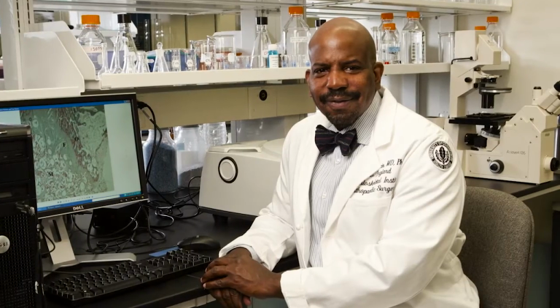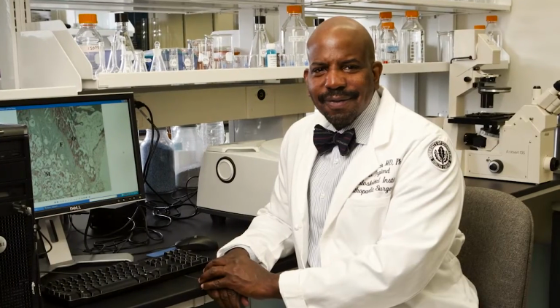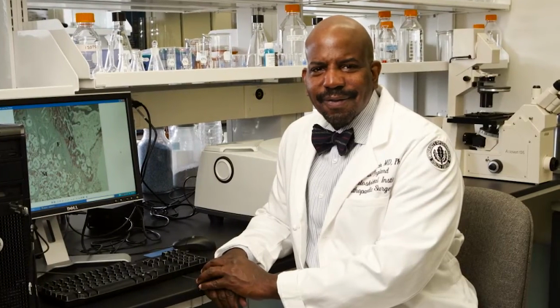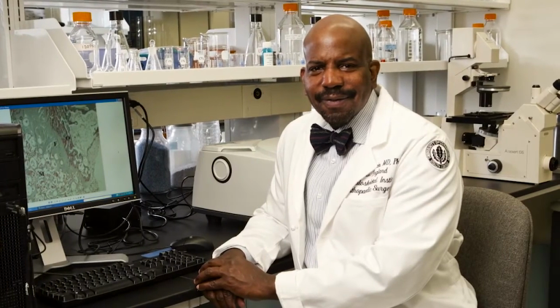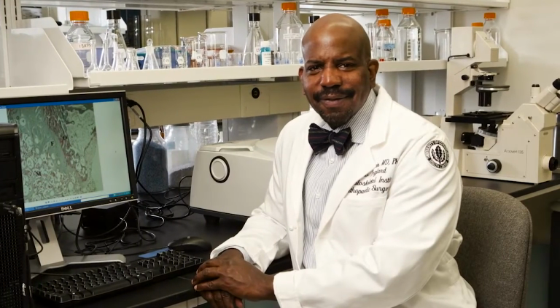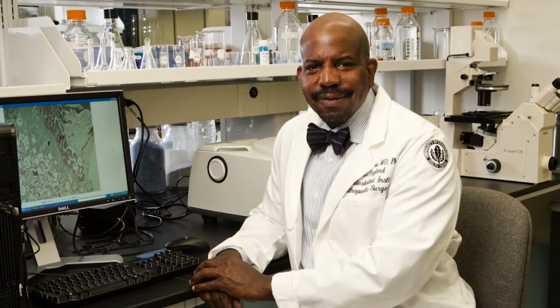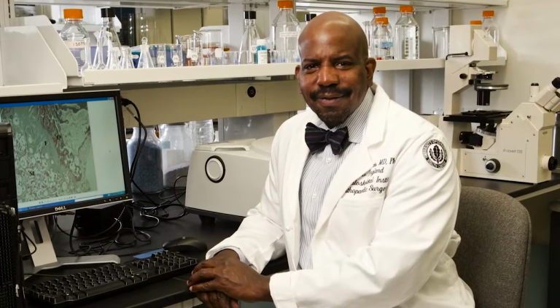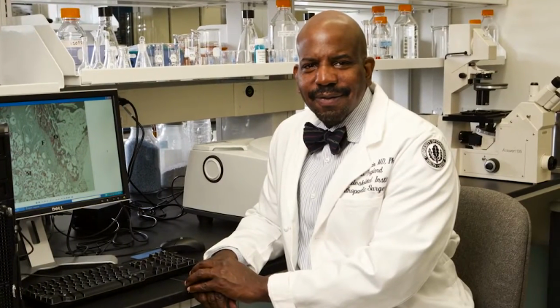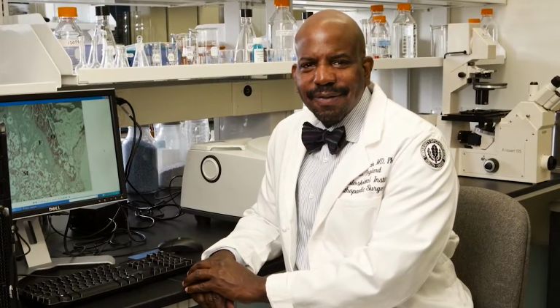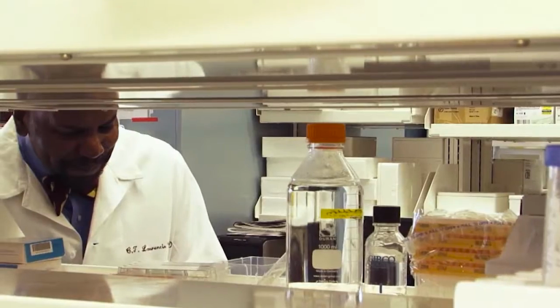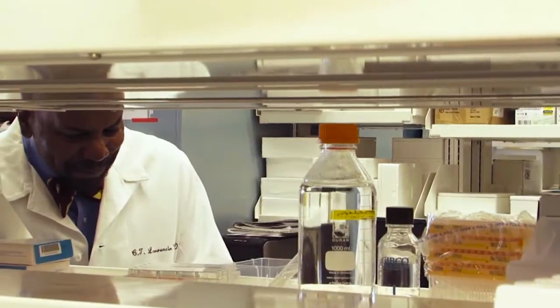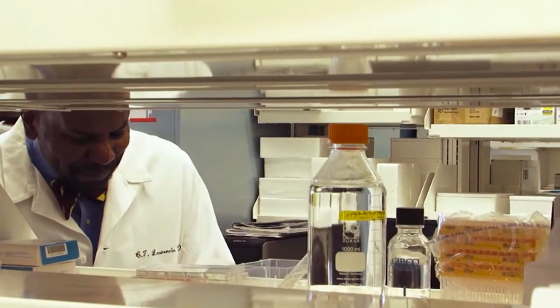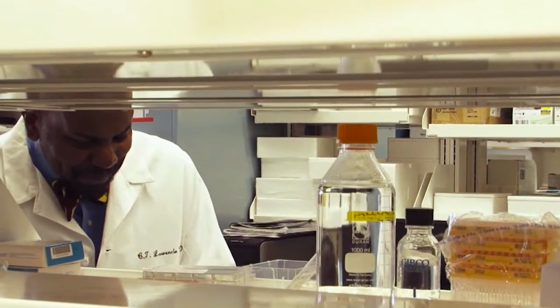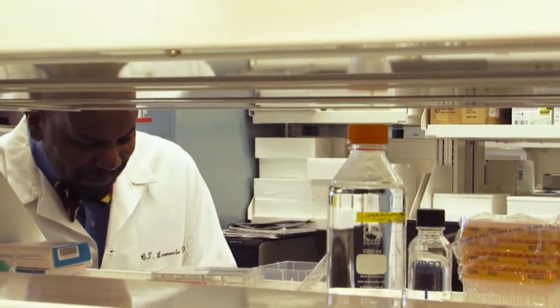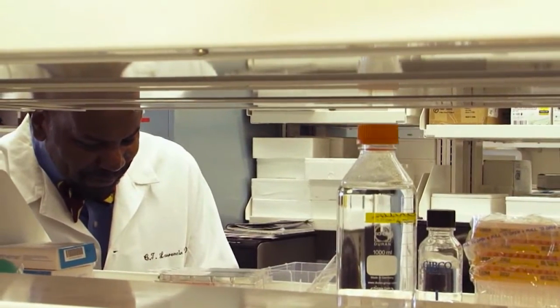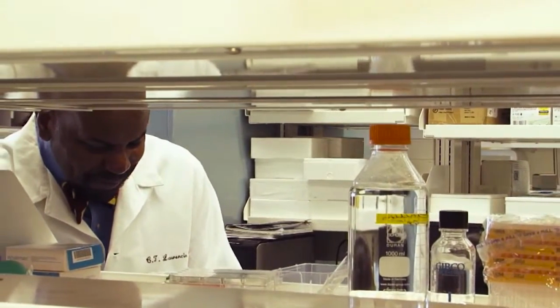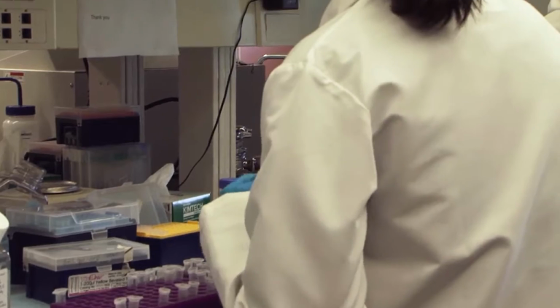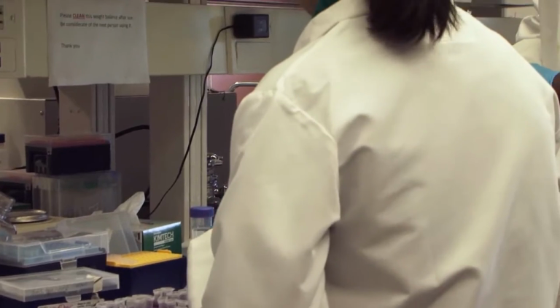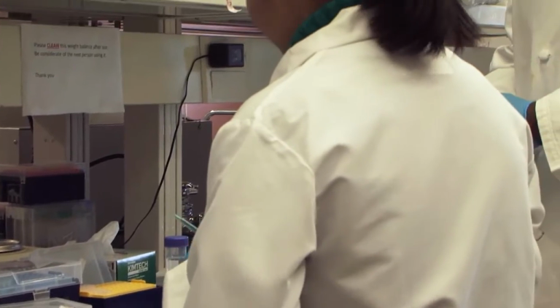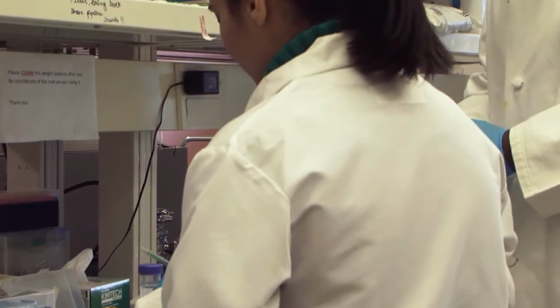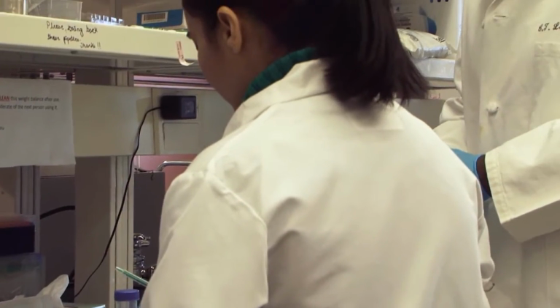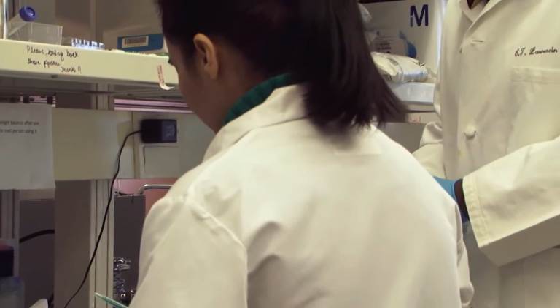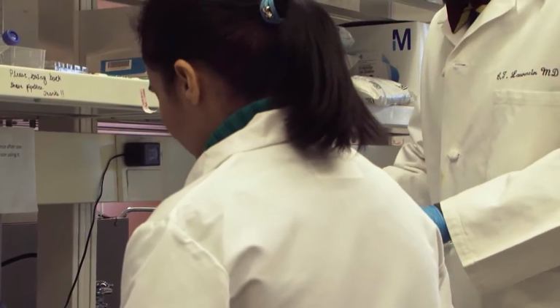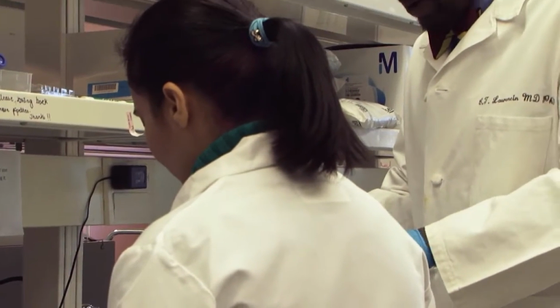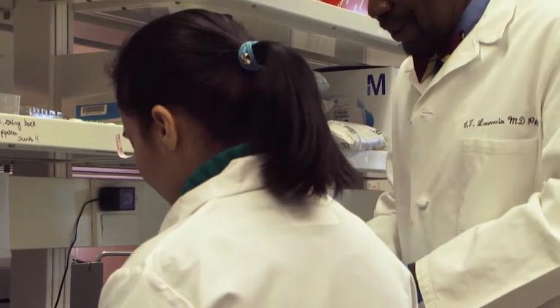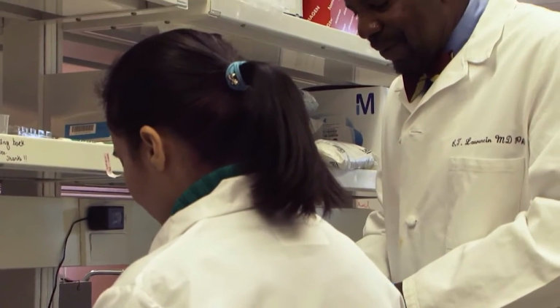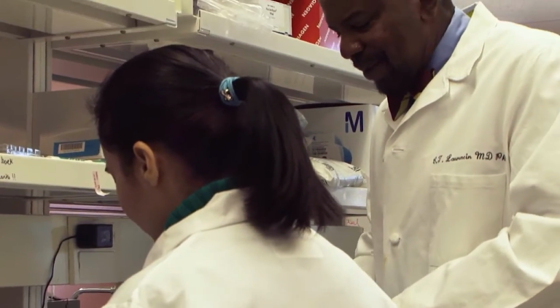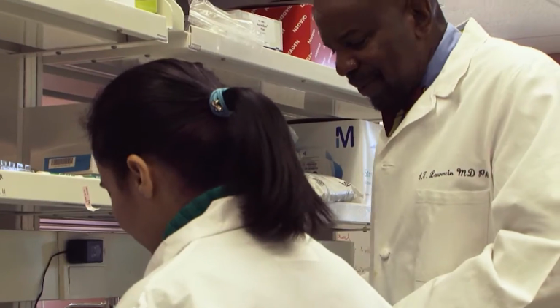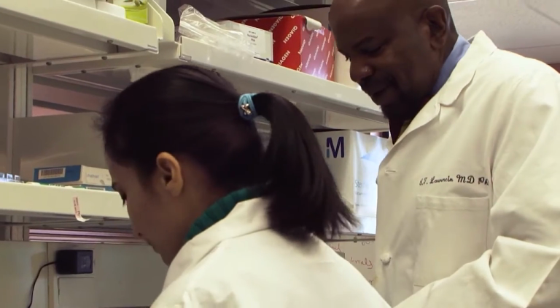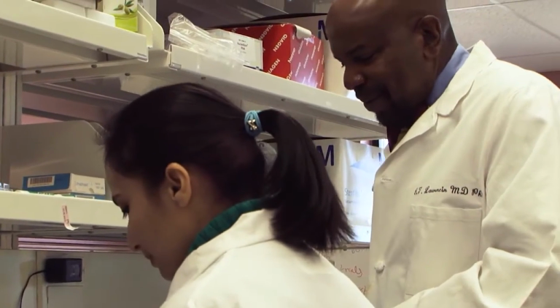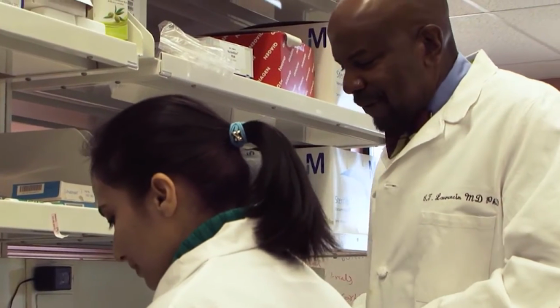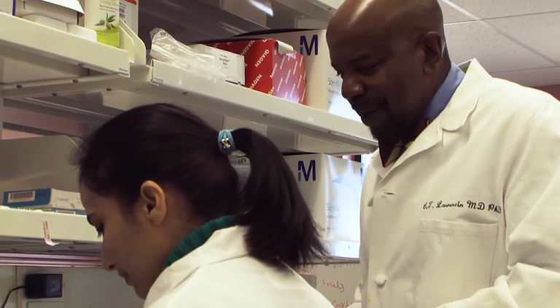What would I do if I could only be an orthopedic surgeon or an engineer? It's really asking, what arm do I like to have? And the reply is, I'd like to have both arms.